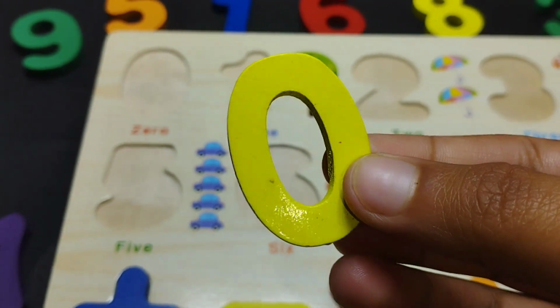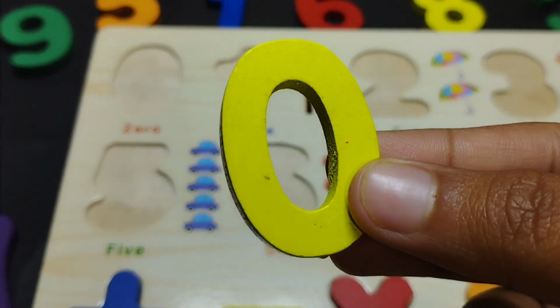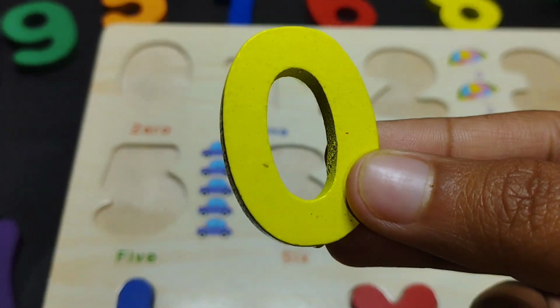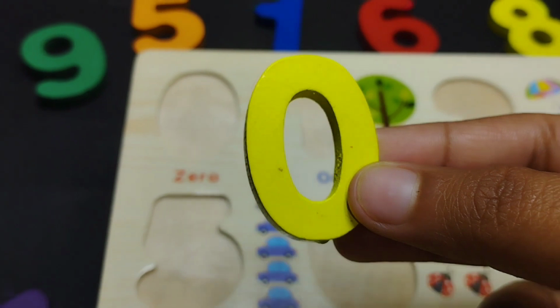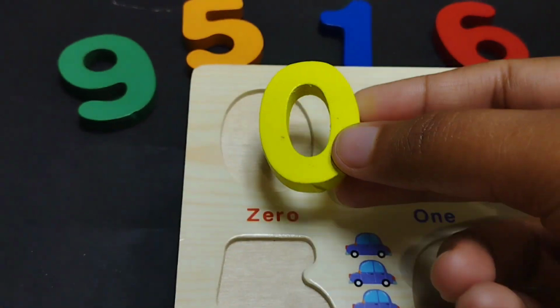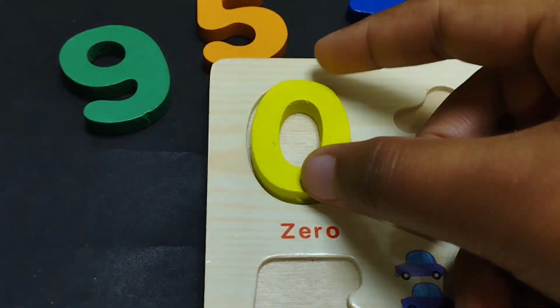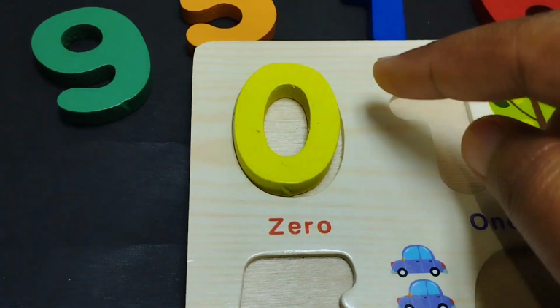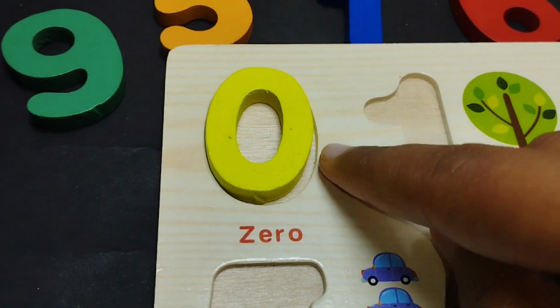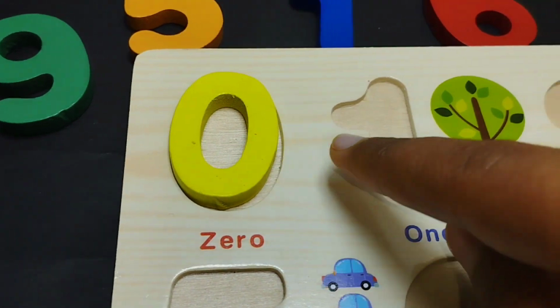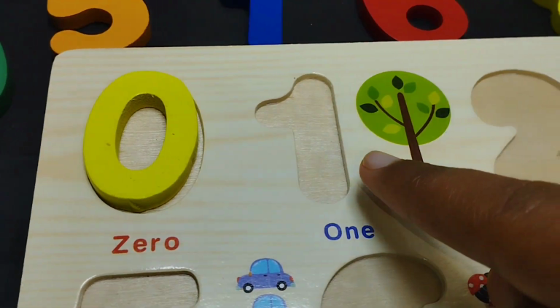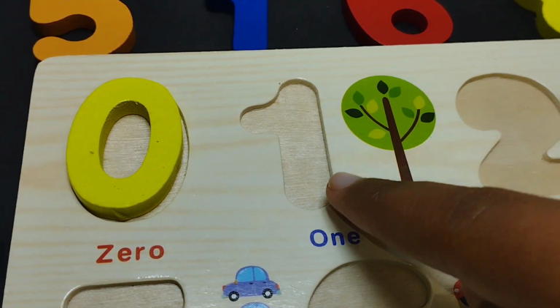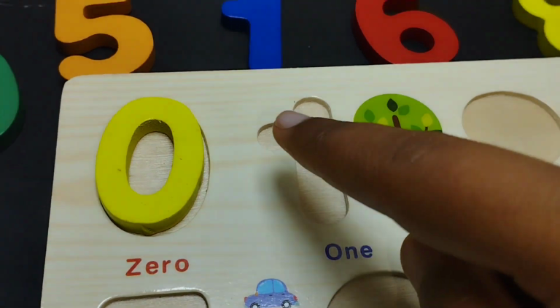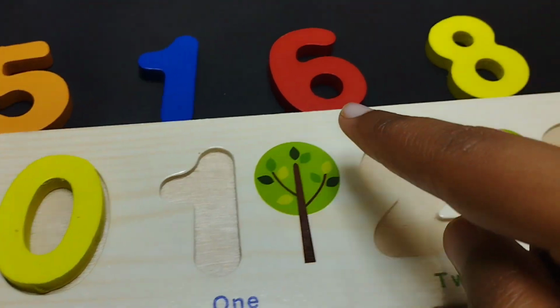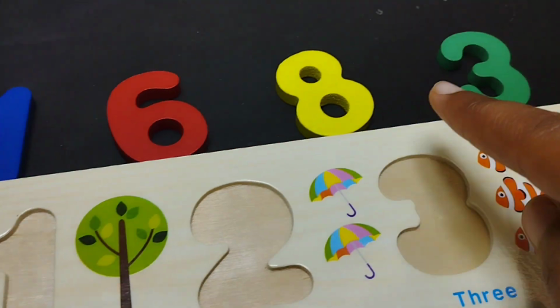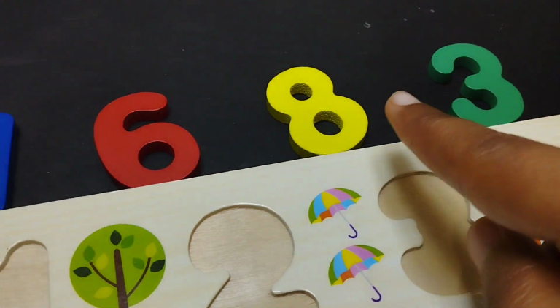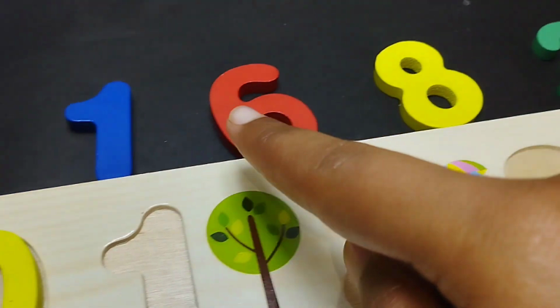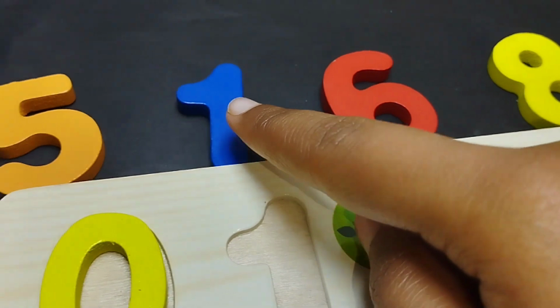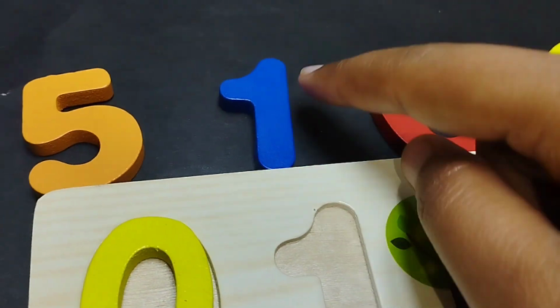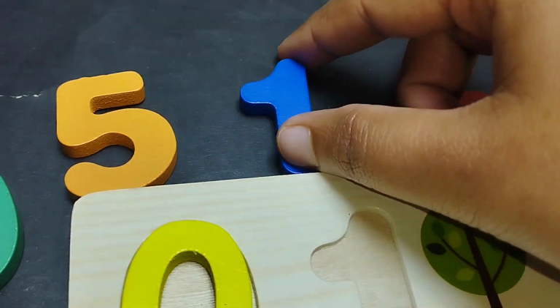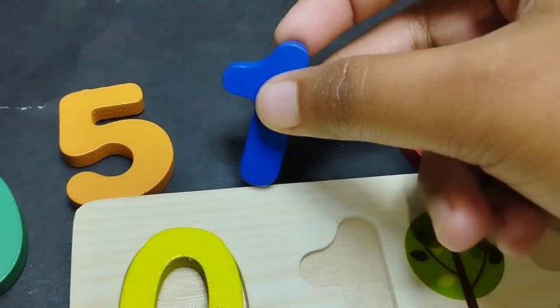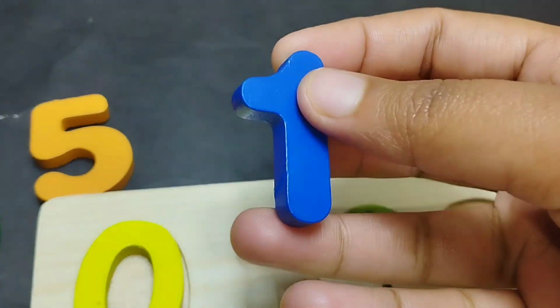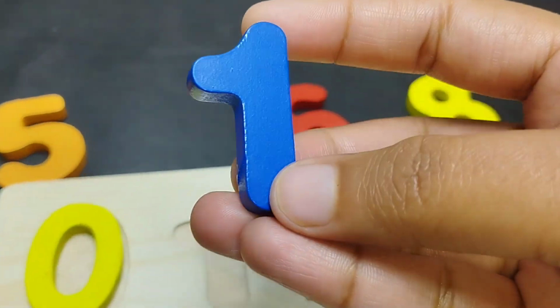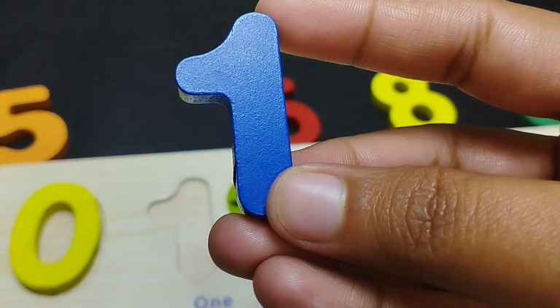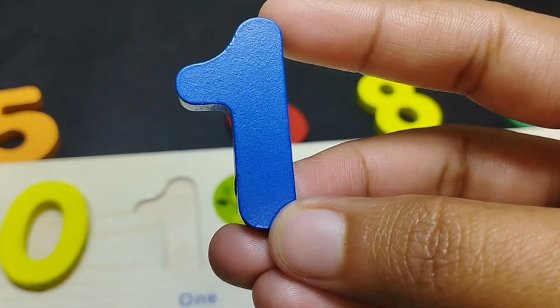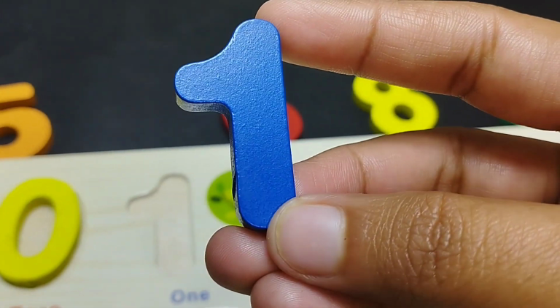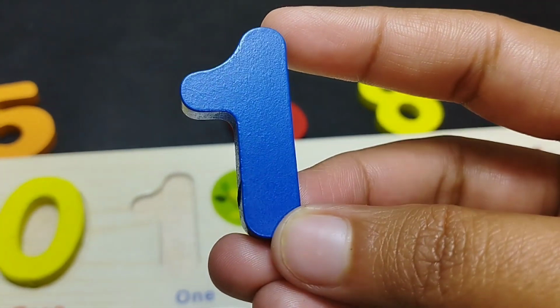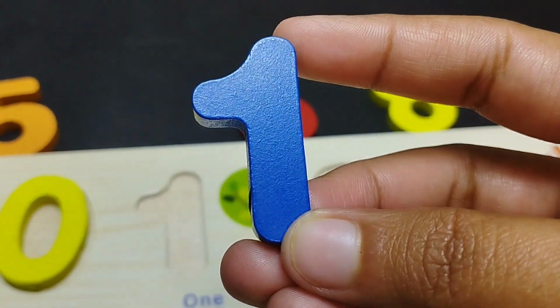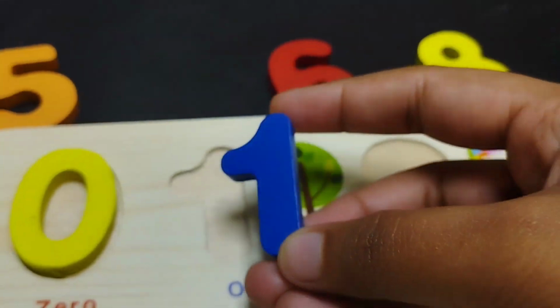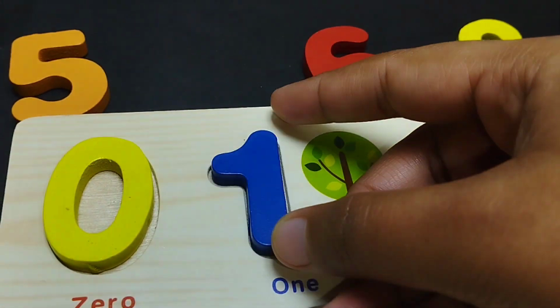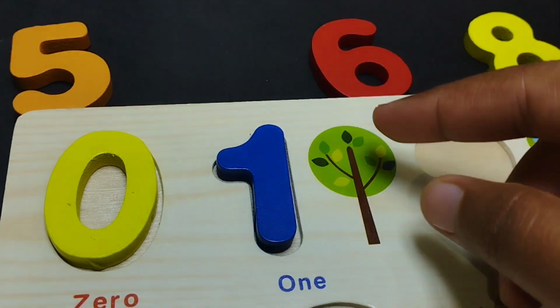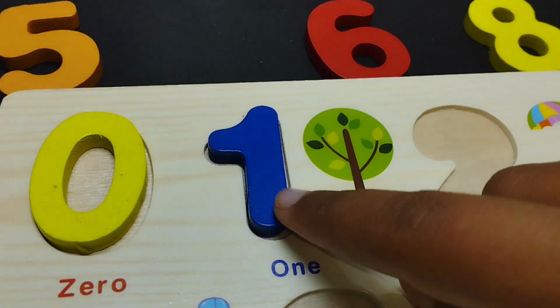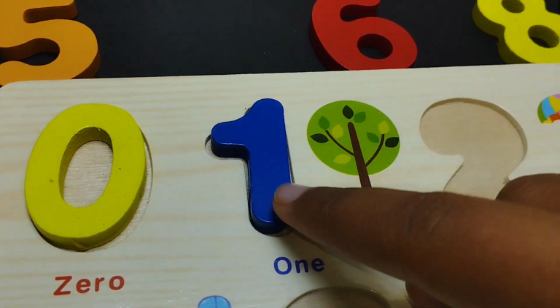This is number zero. The next number is number one.